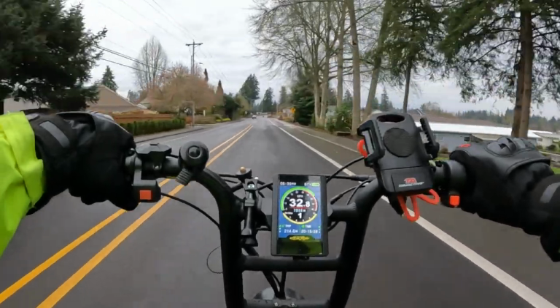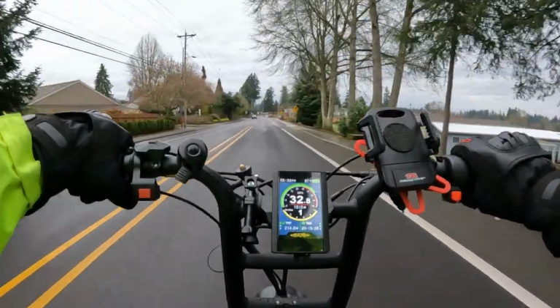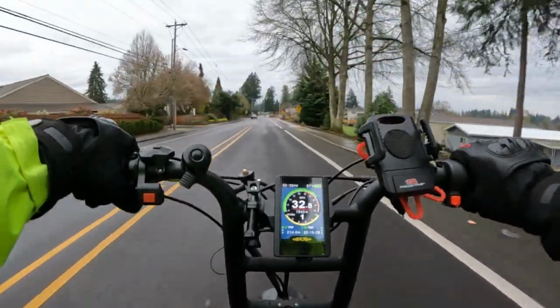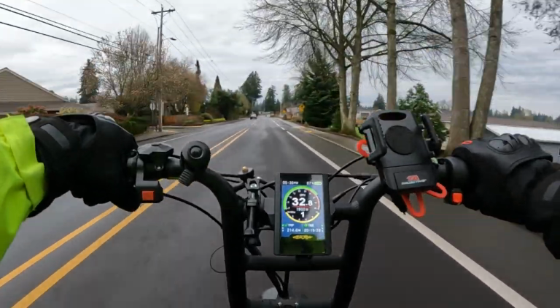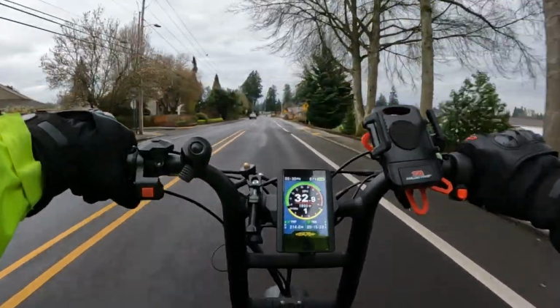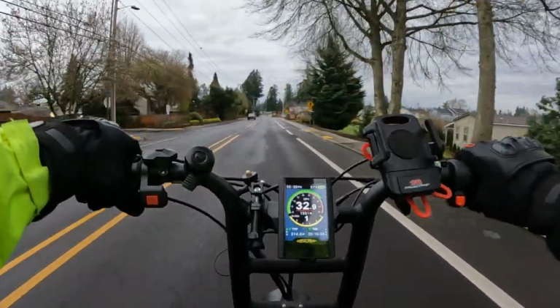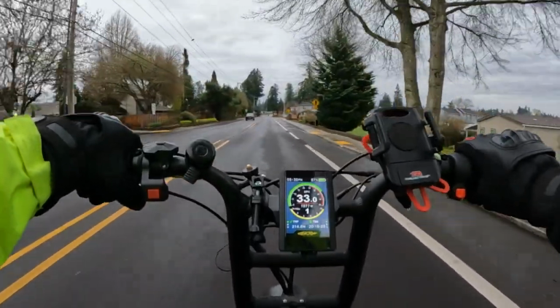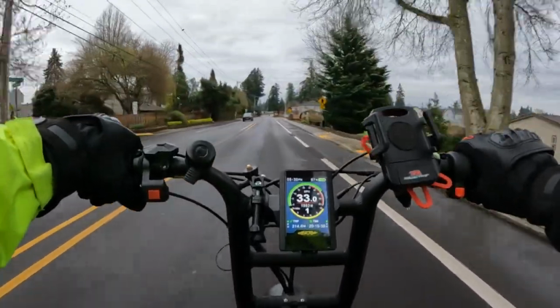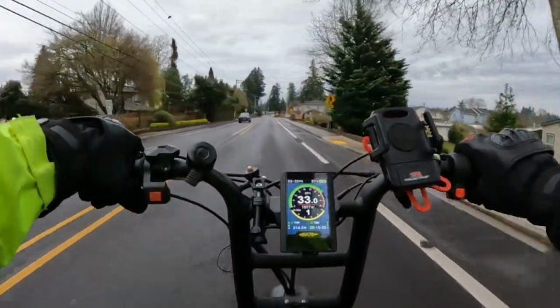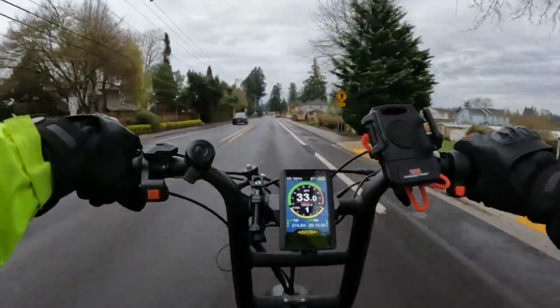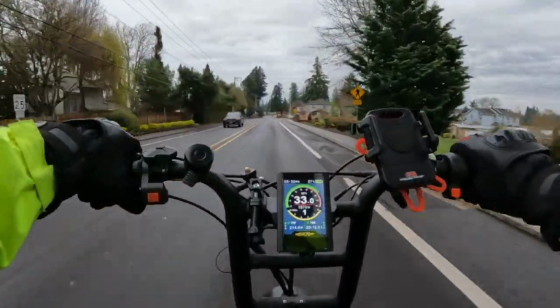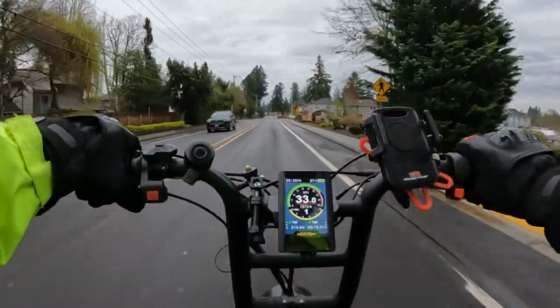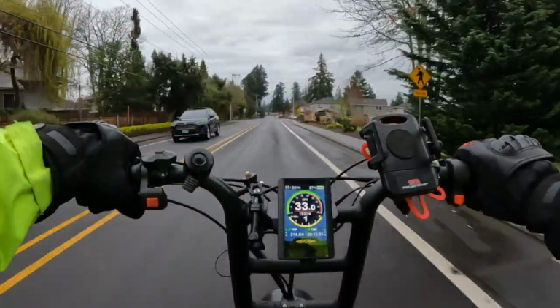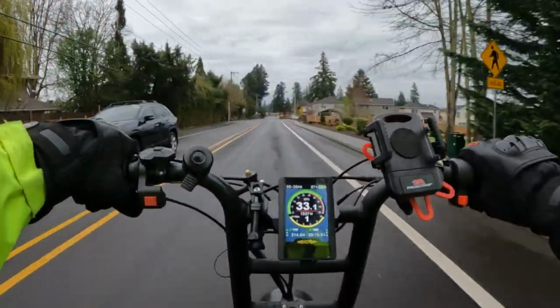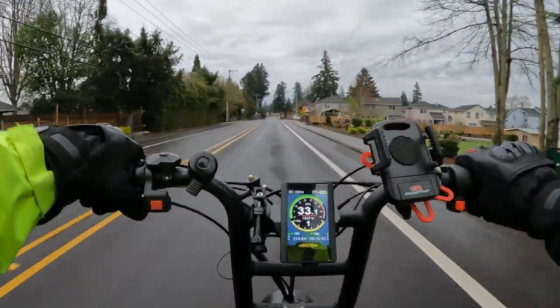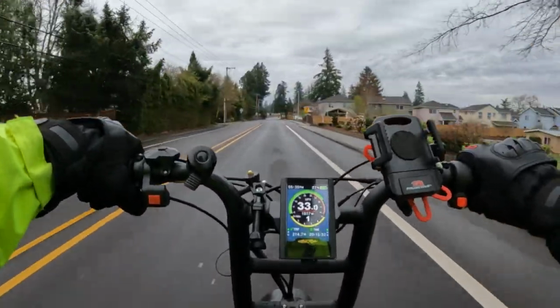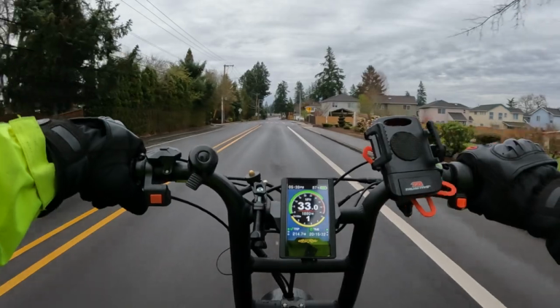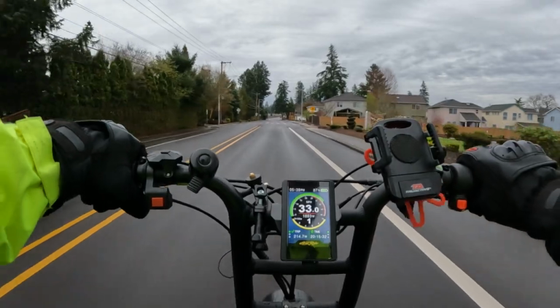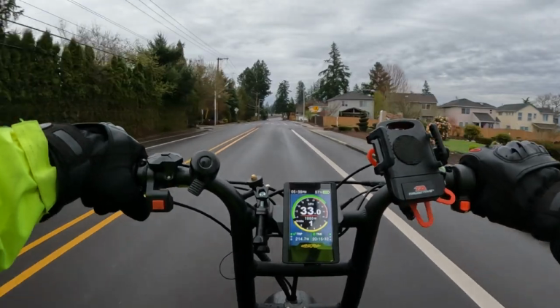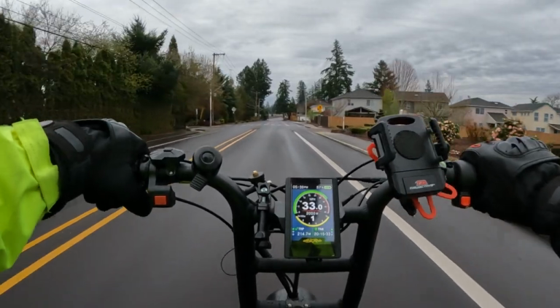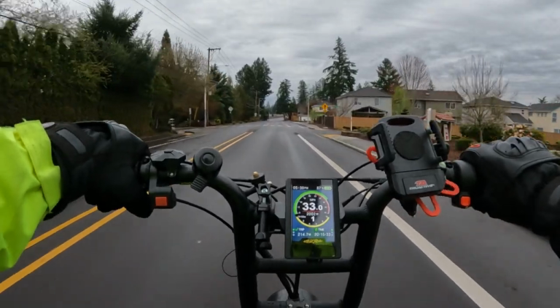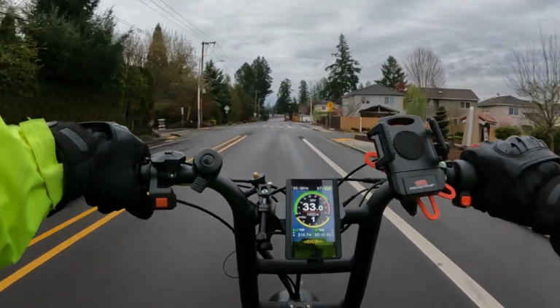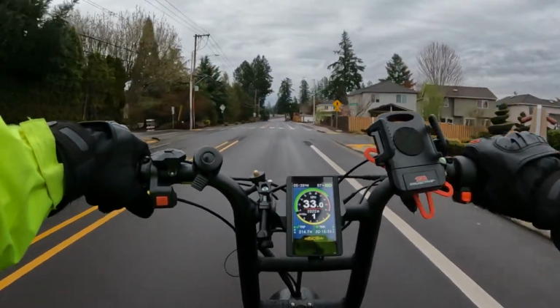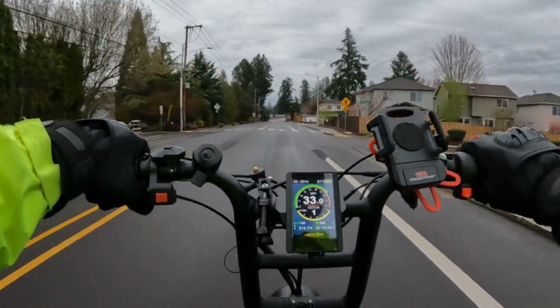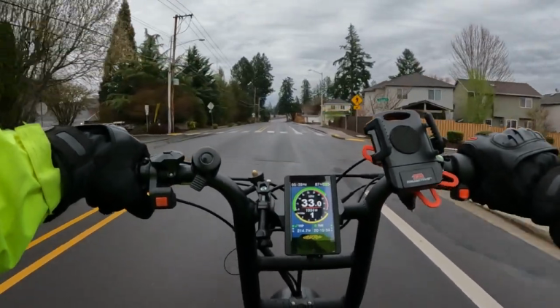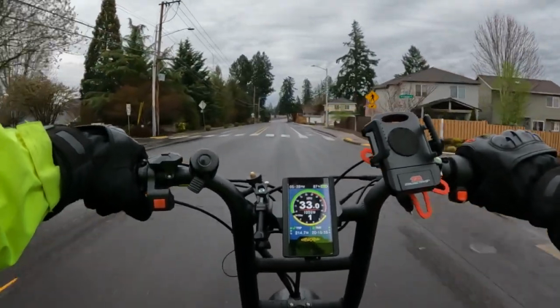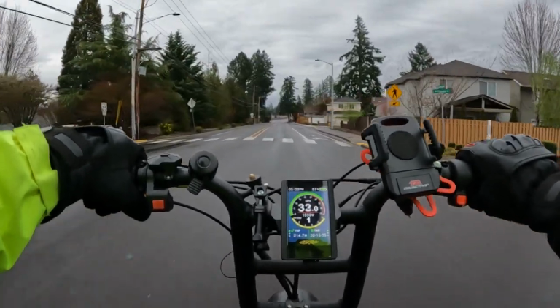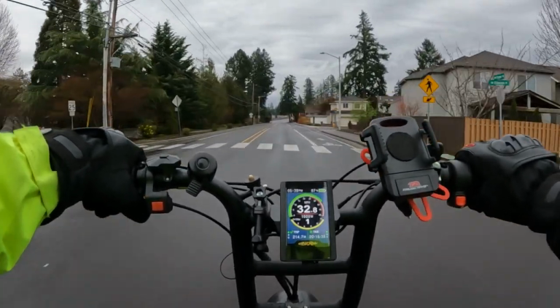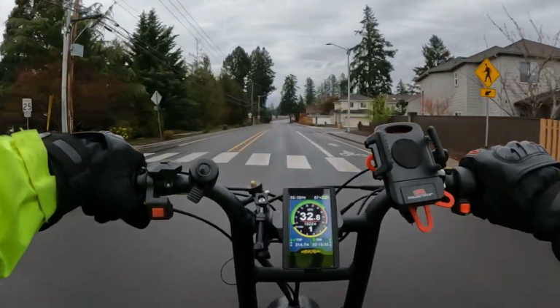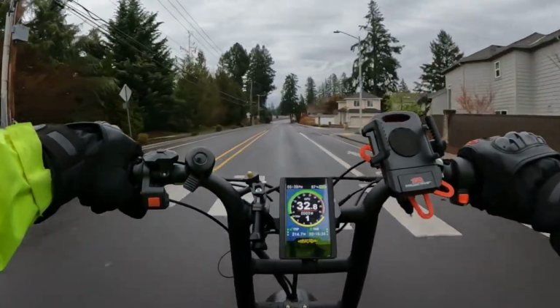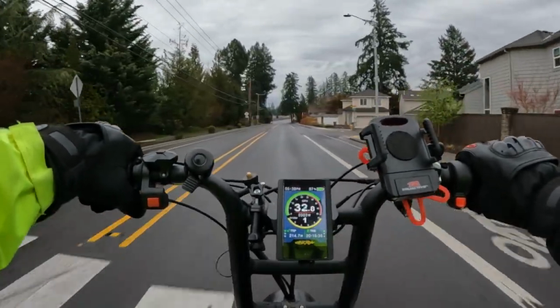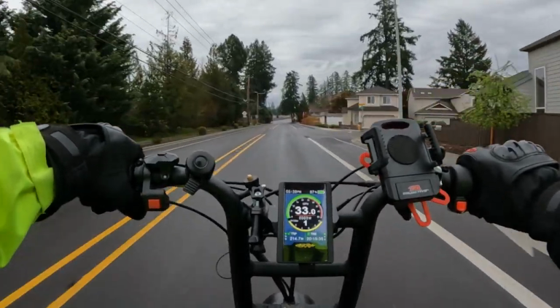Winding it out a bit here — as you can see we're going 33 miles an hour. It really goes.